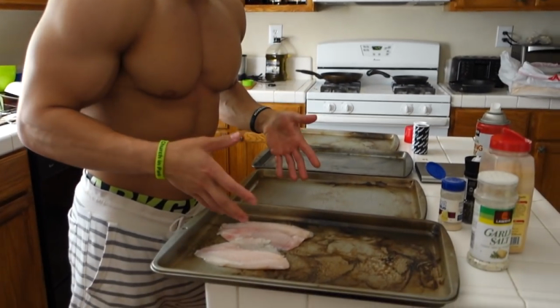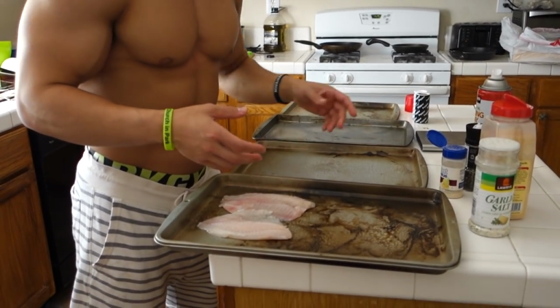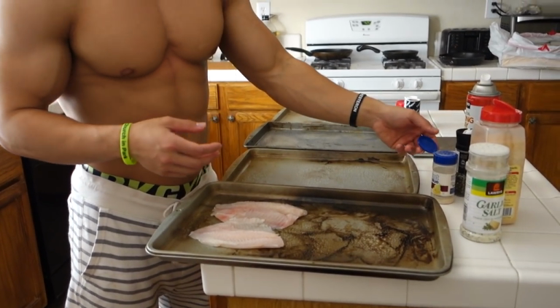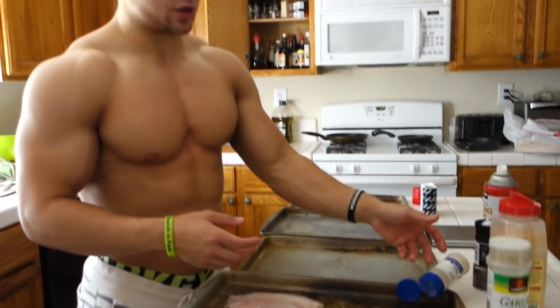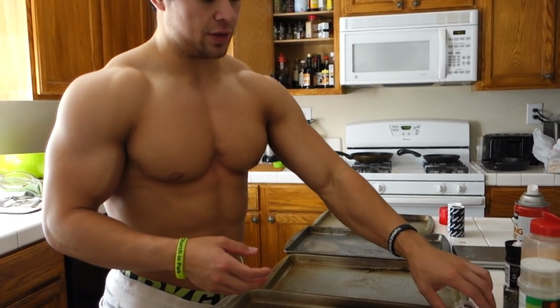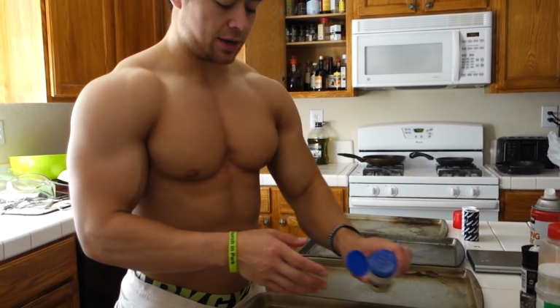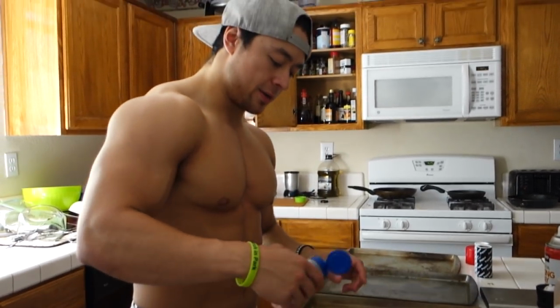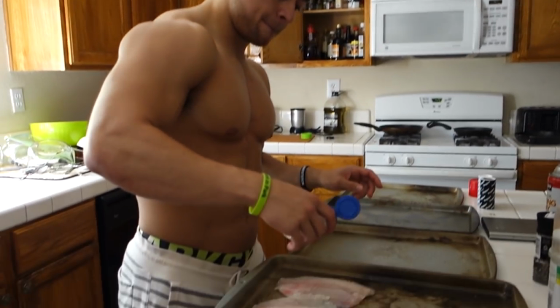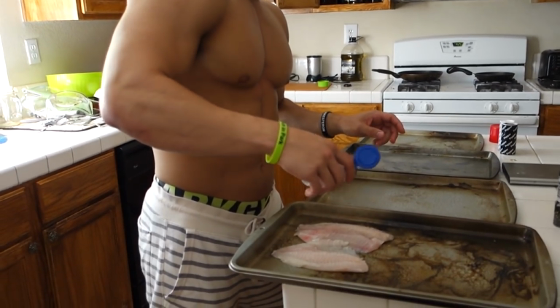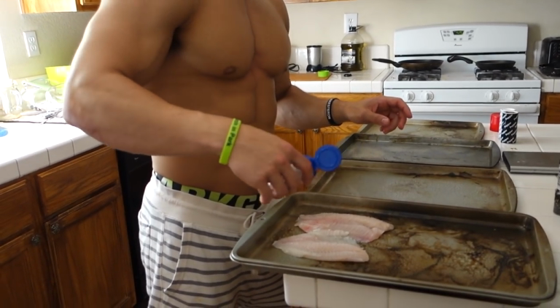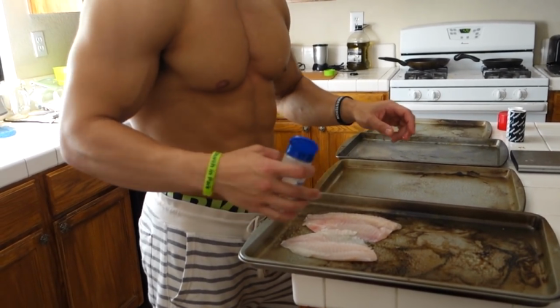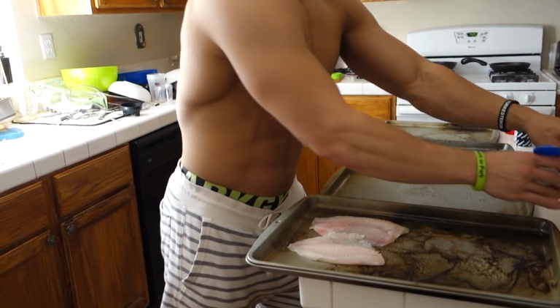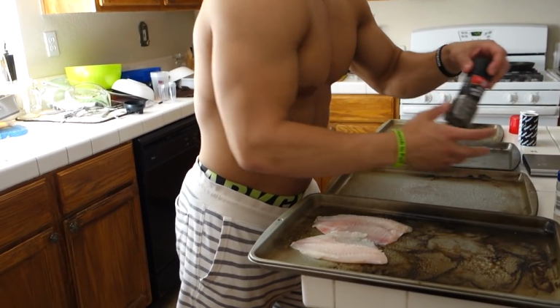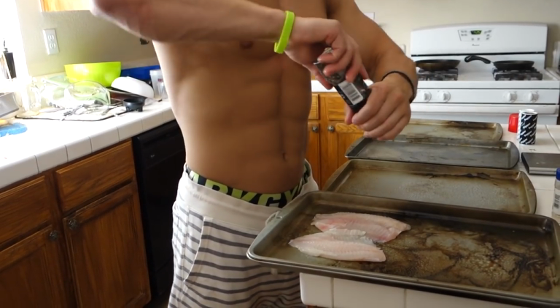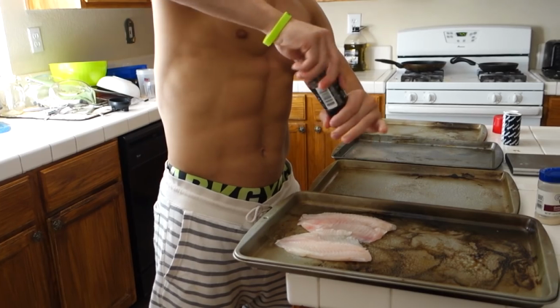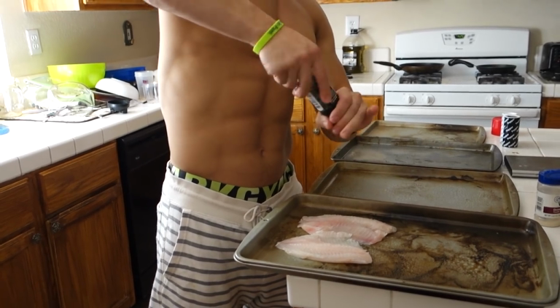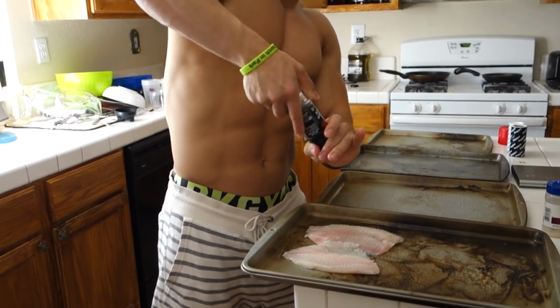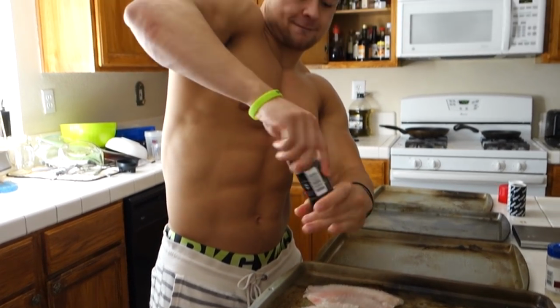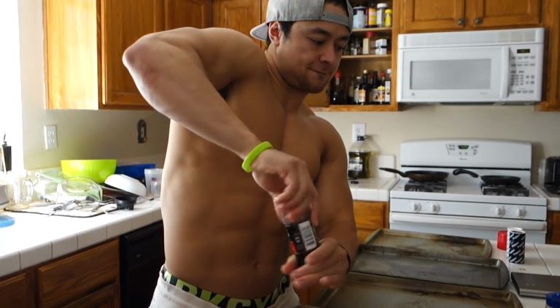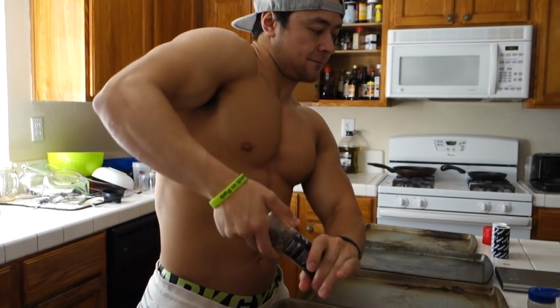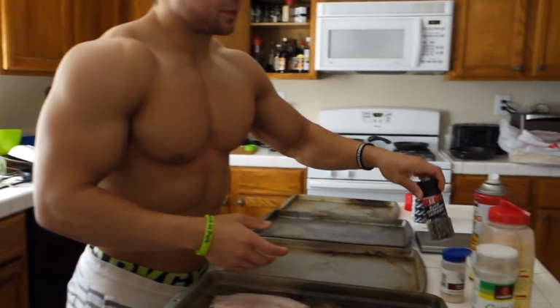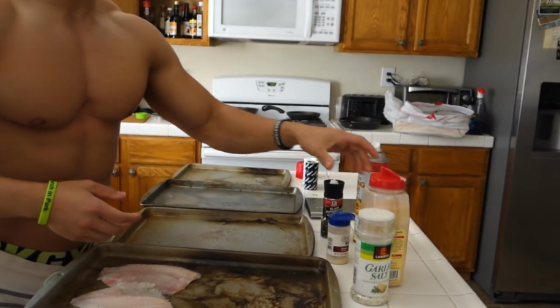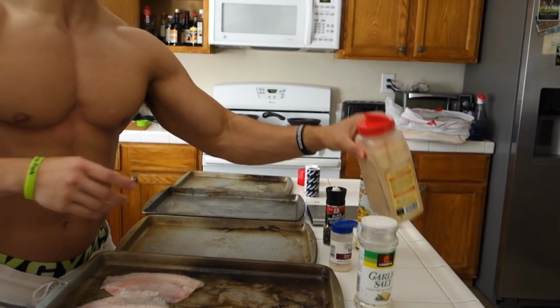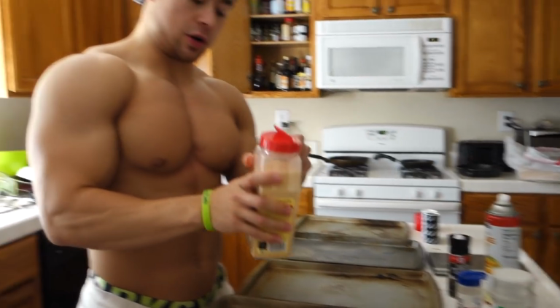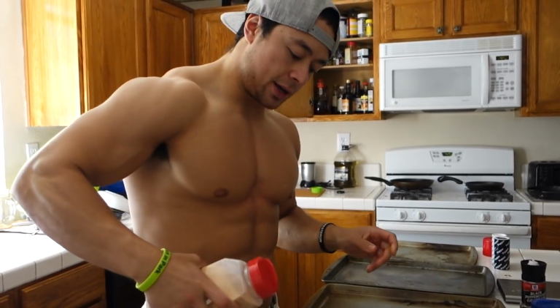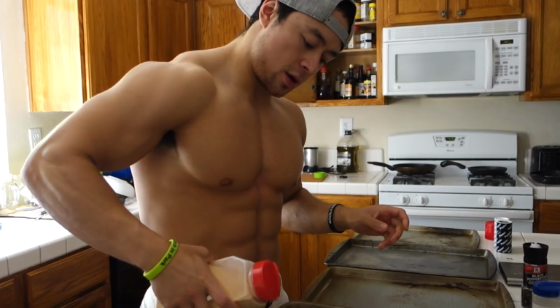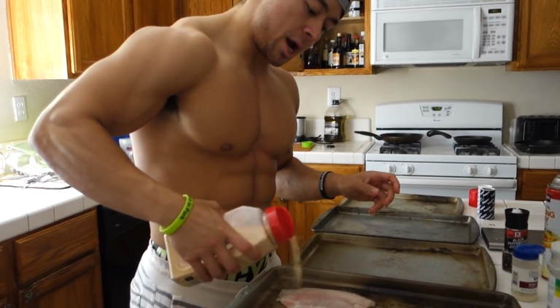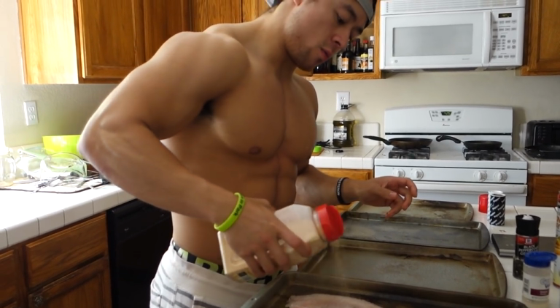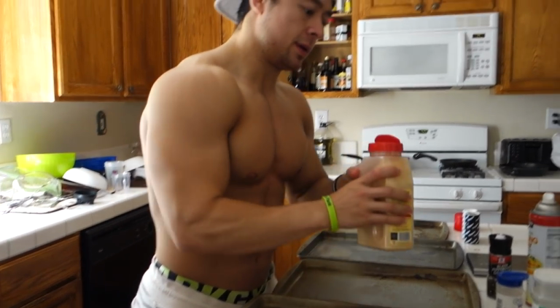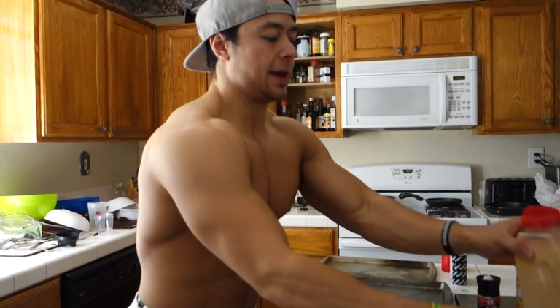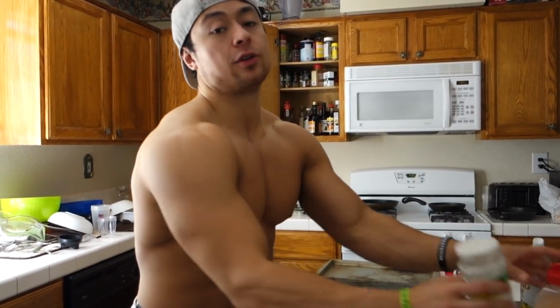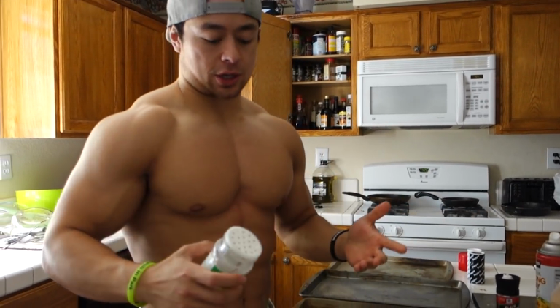Spice these bad boys up. Start off with onion powder, black pepper, we have some garlic, and garlic salt.